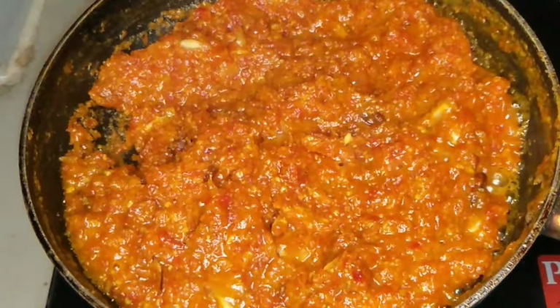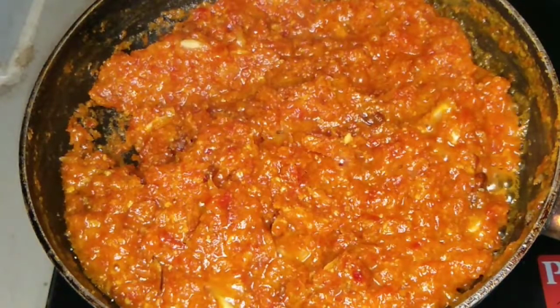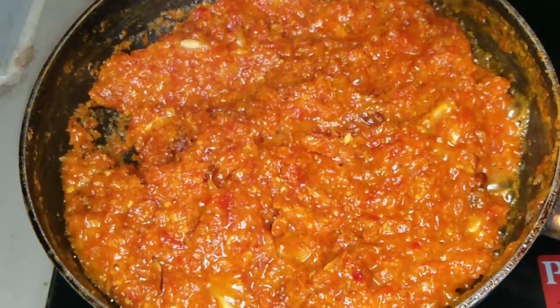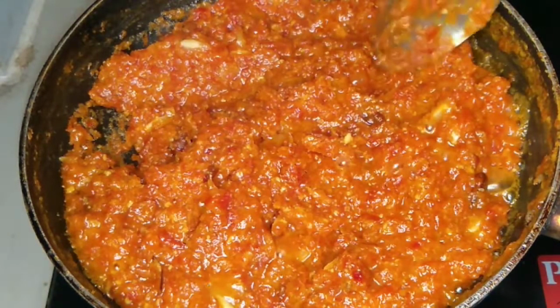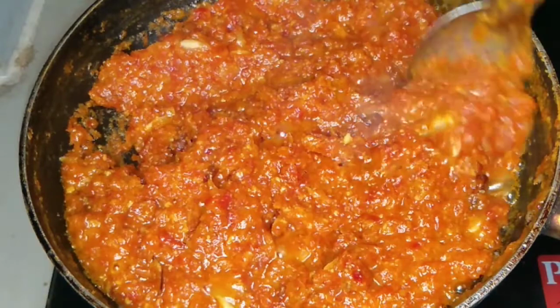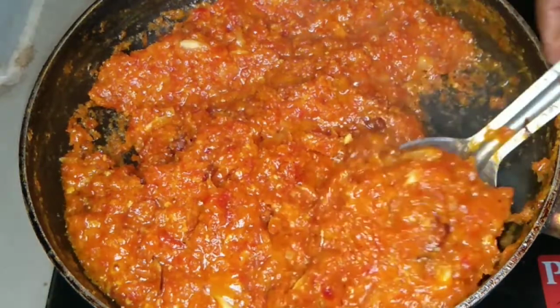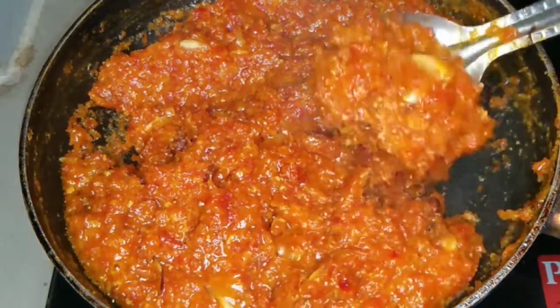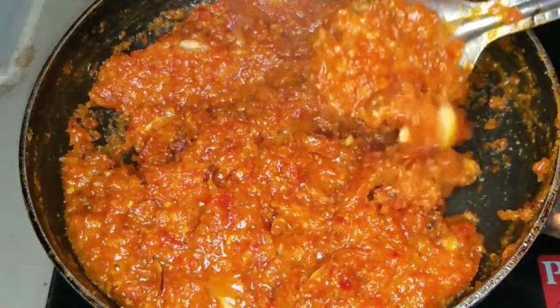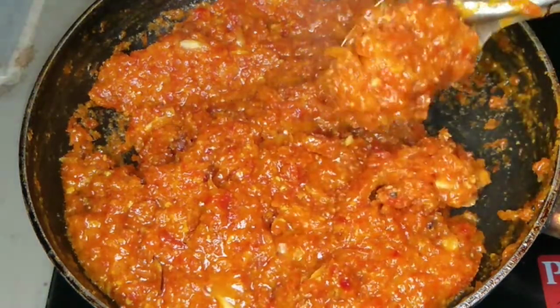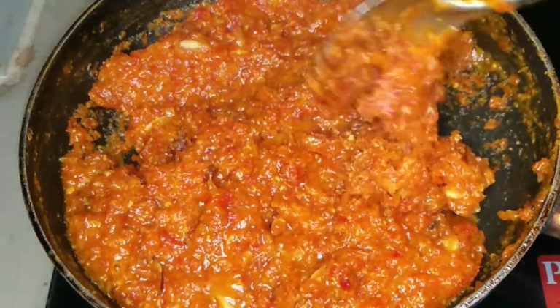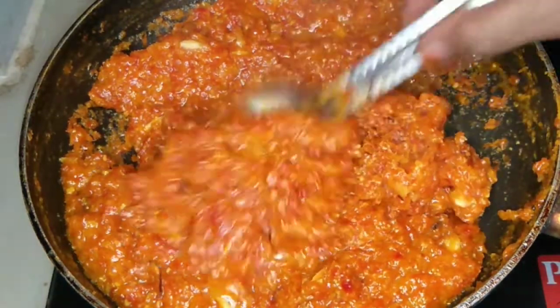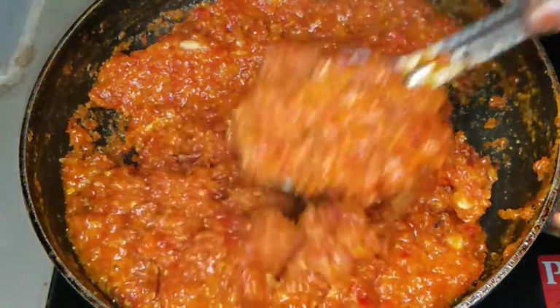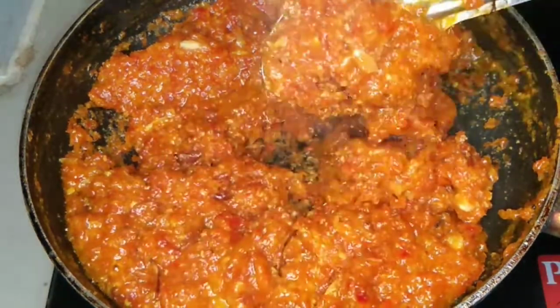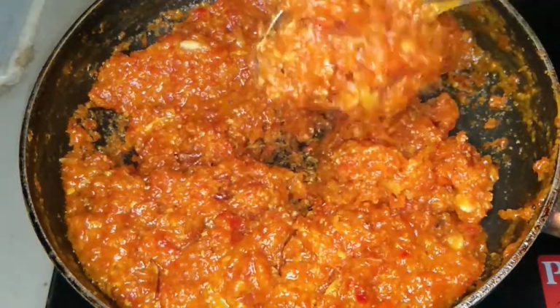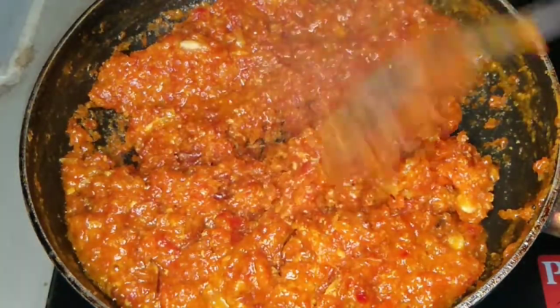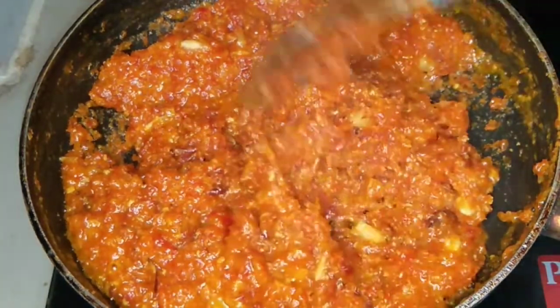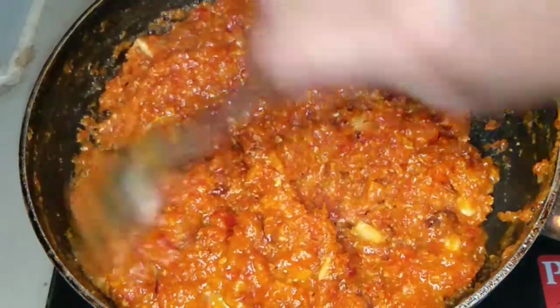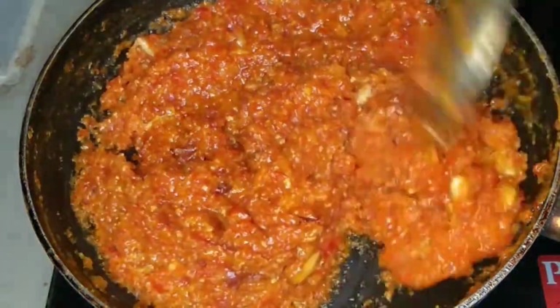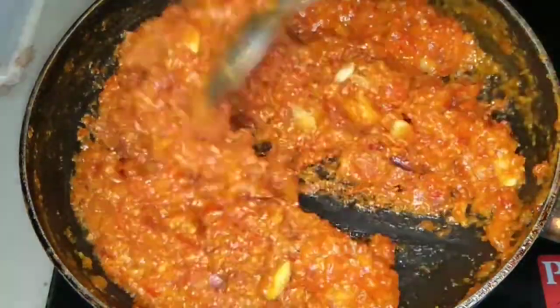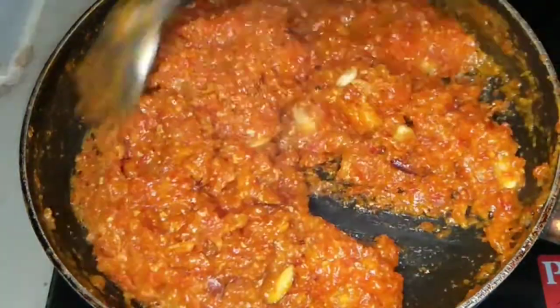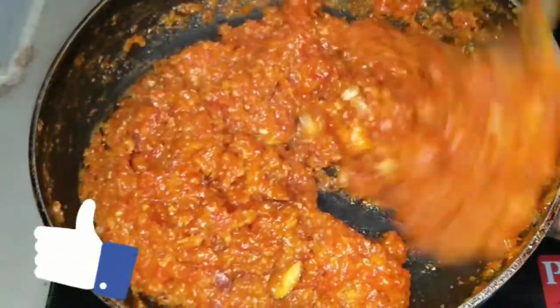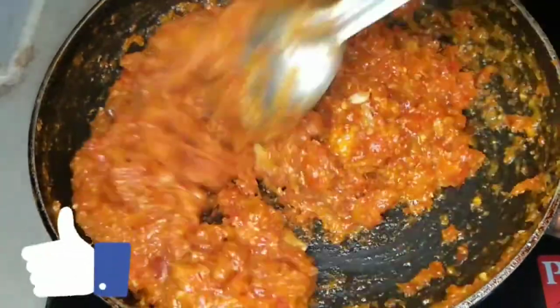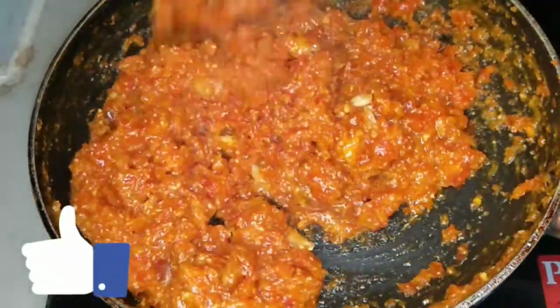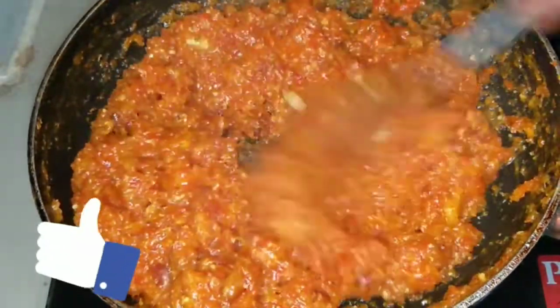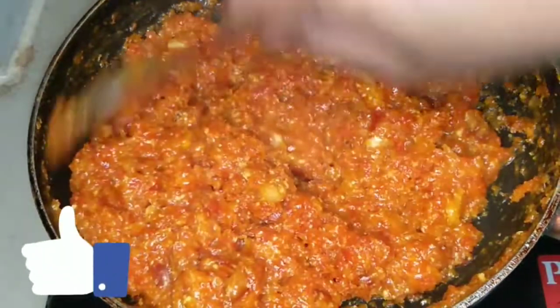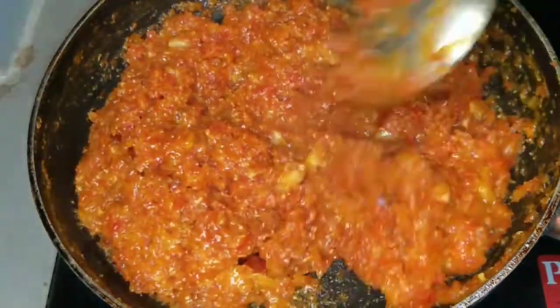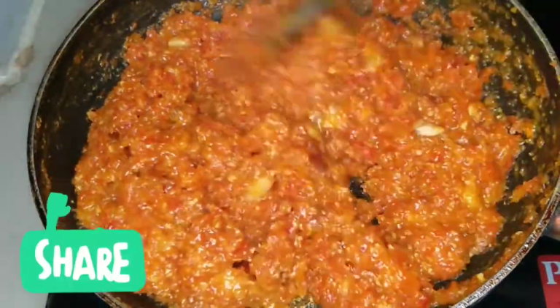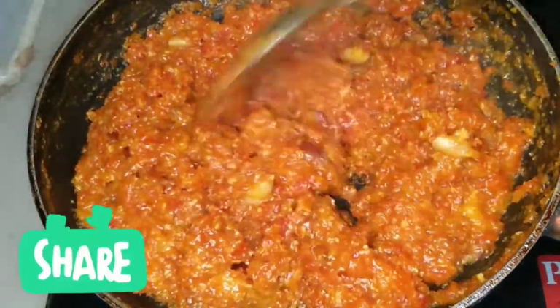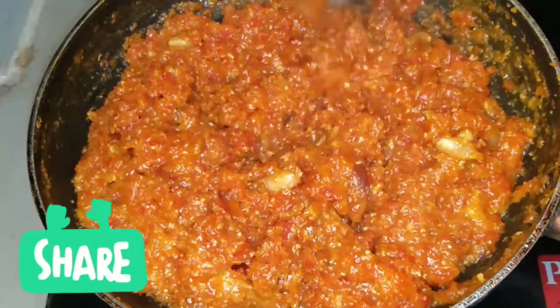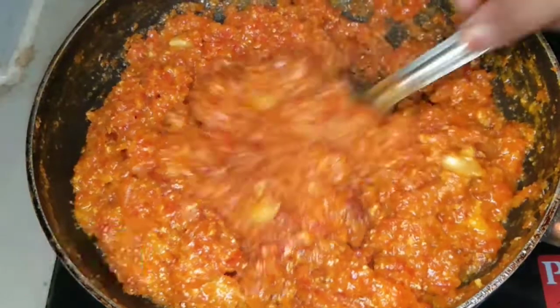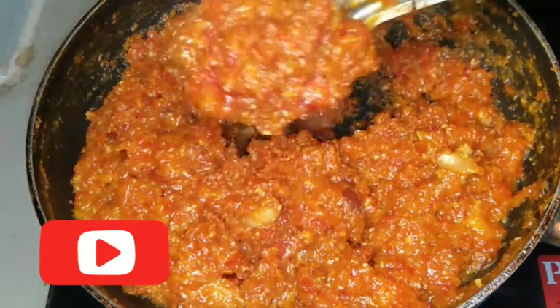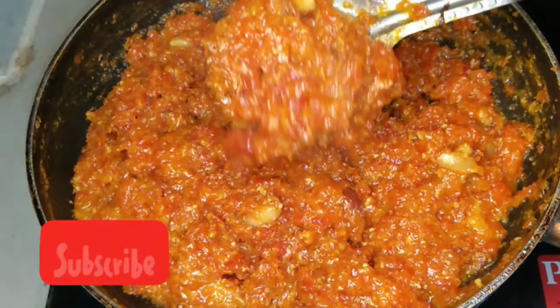If you are ready to try this gajar halwa, please give feedback. If you like this video, please like, subscribe, and share with your friends. Thank you.